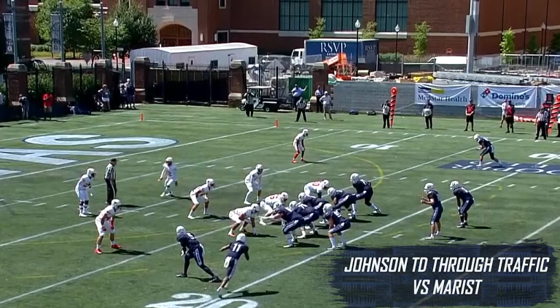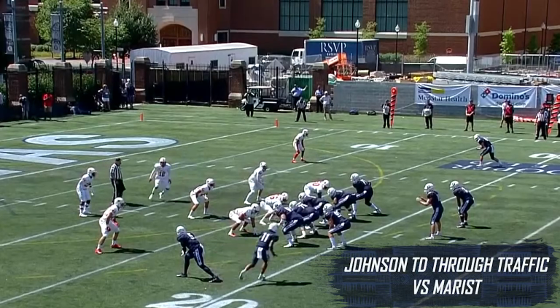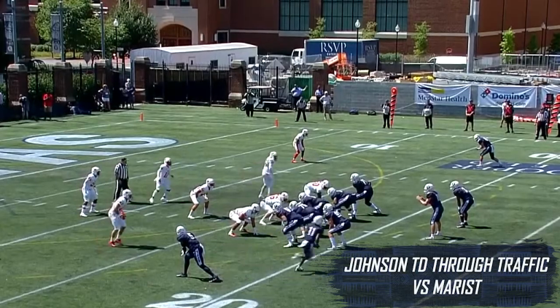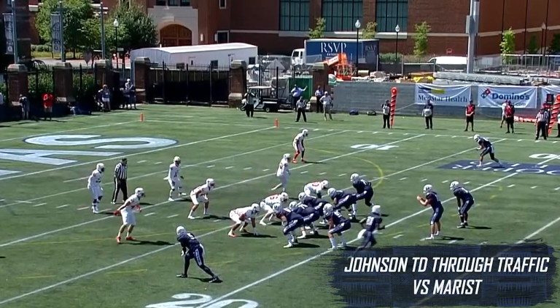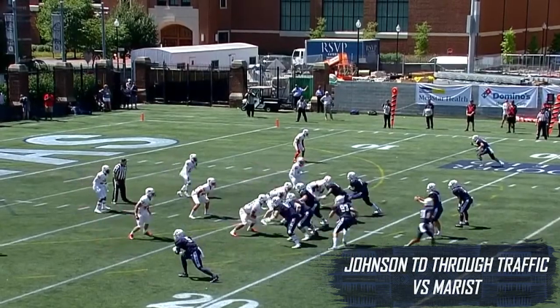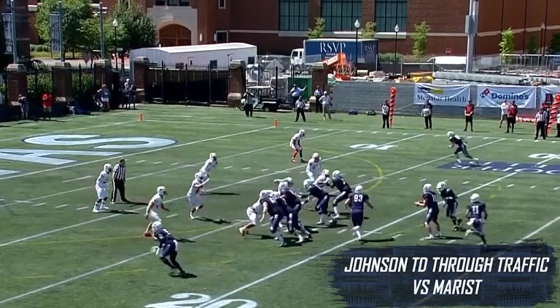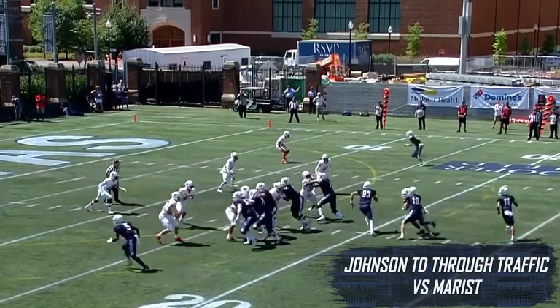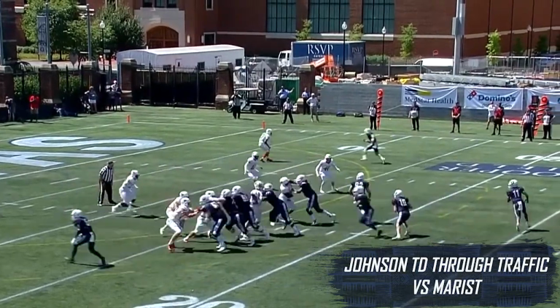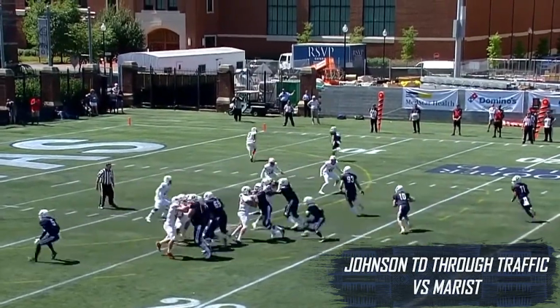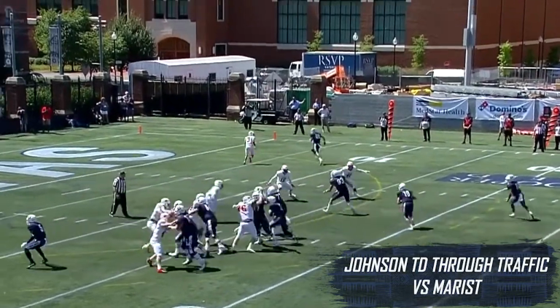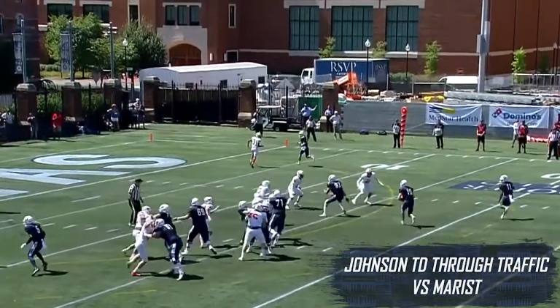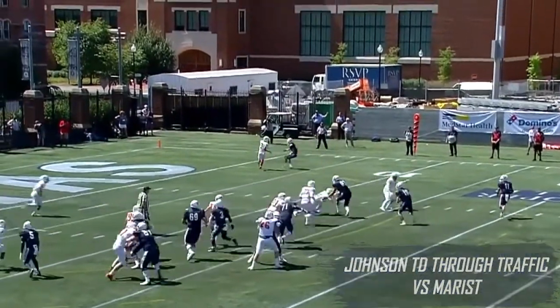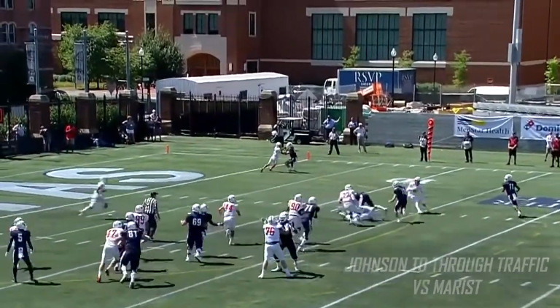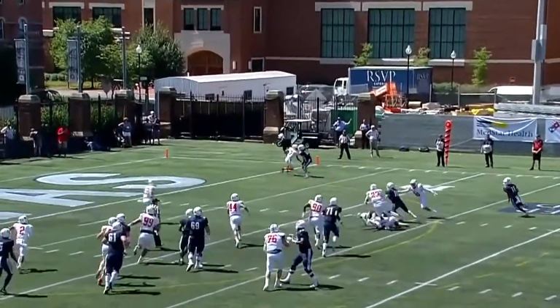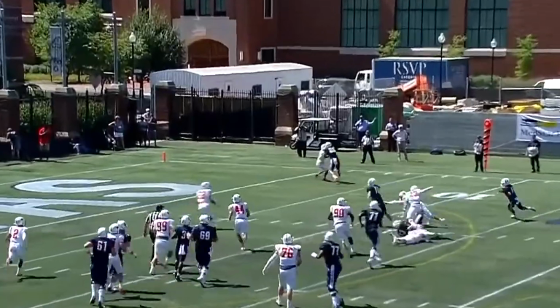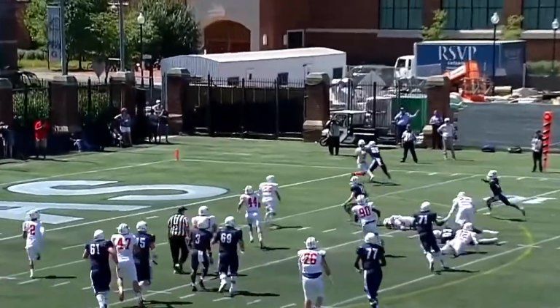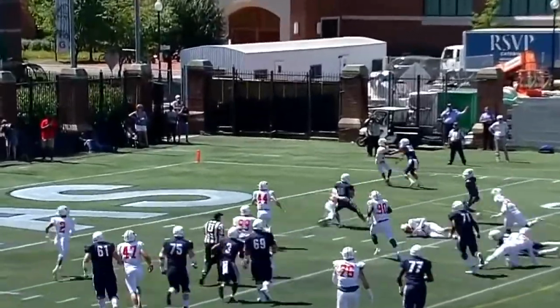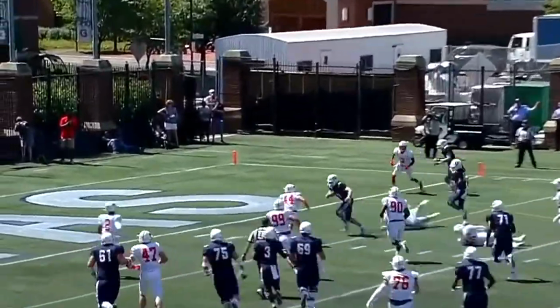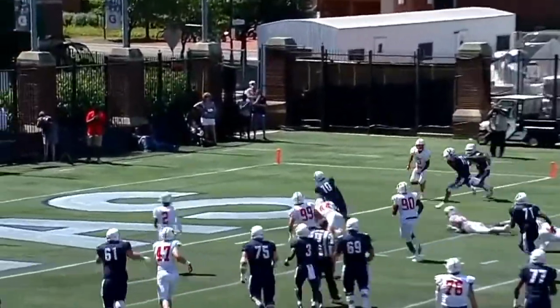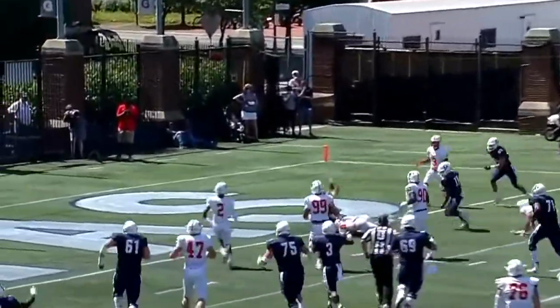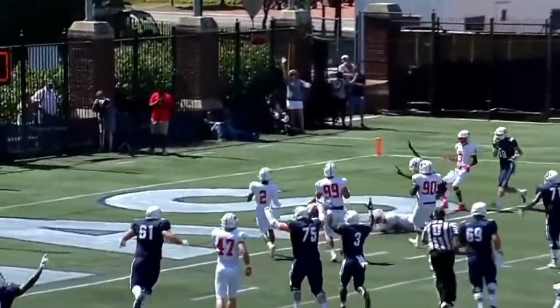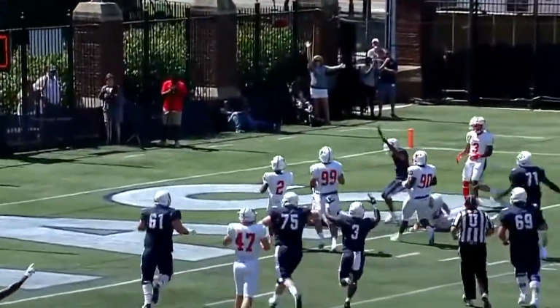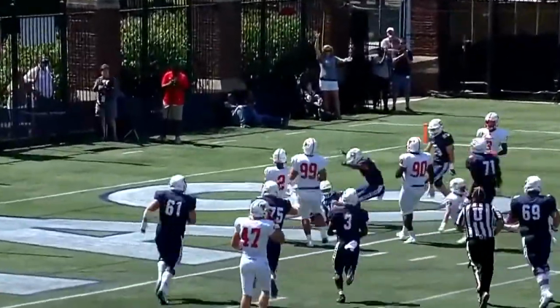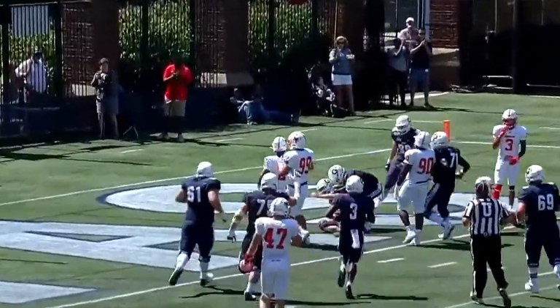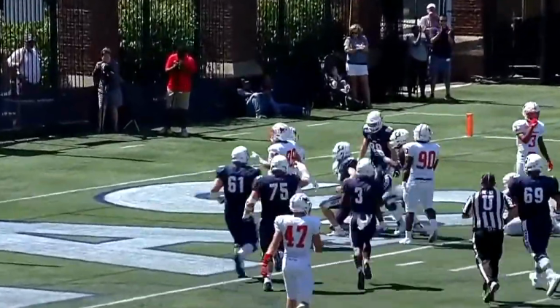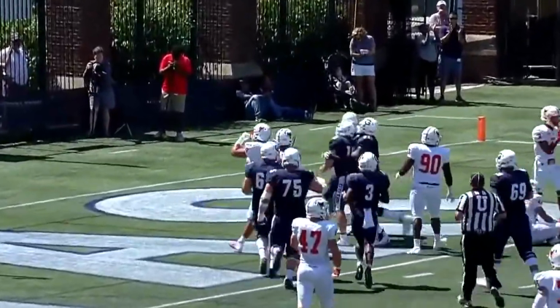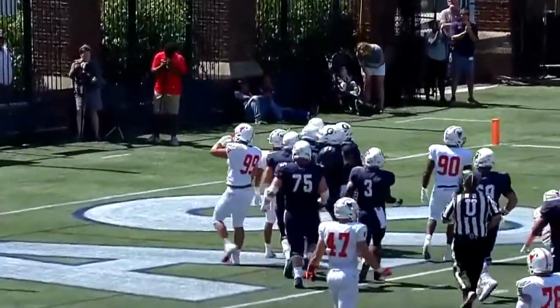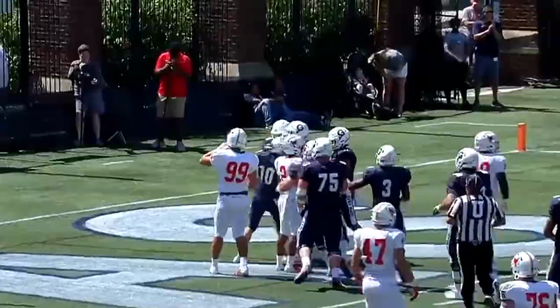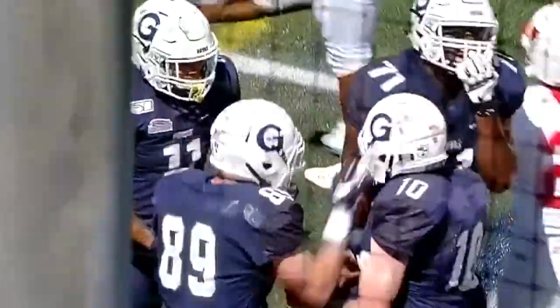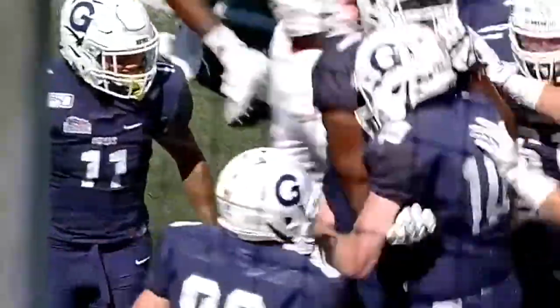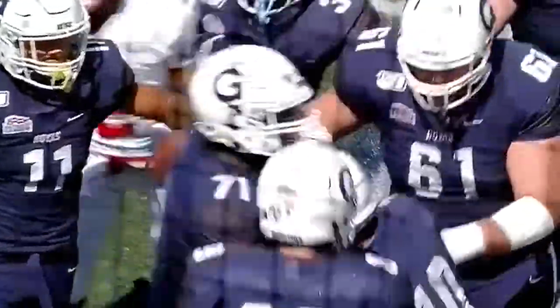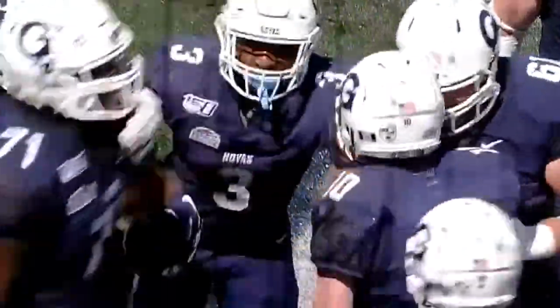He's already with four first downs, but just no points to show for it yet. Option for Johnson. Wants it himself. Spinning it inside, and that changes the no points. Touchdown, Hoyas.